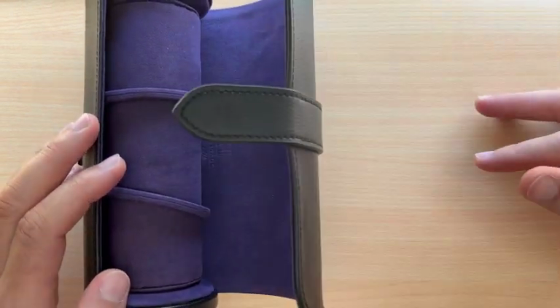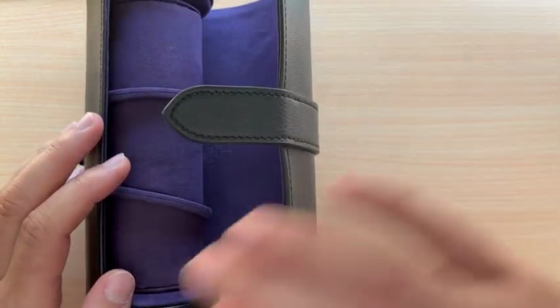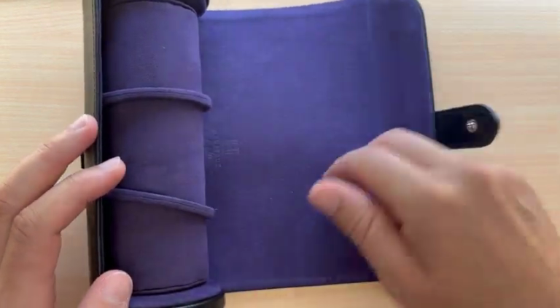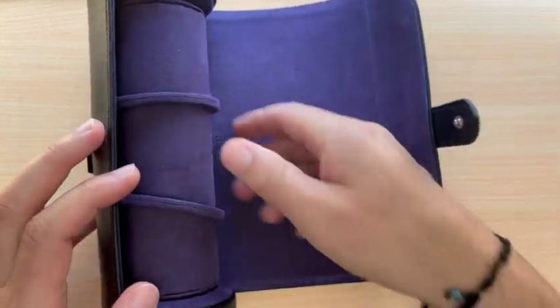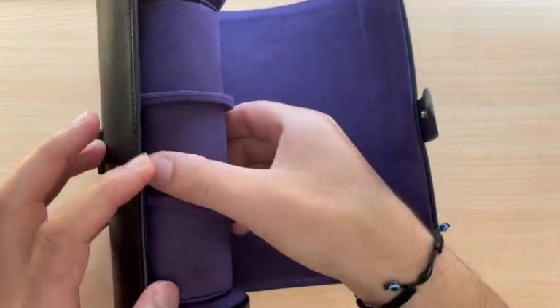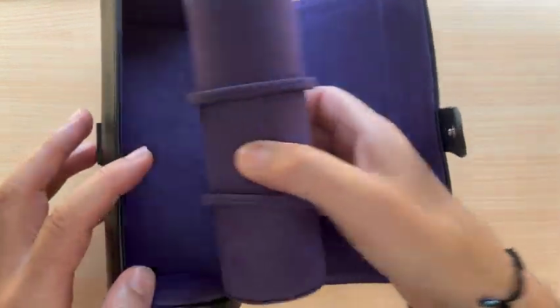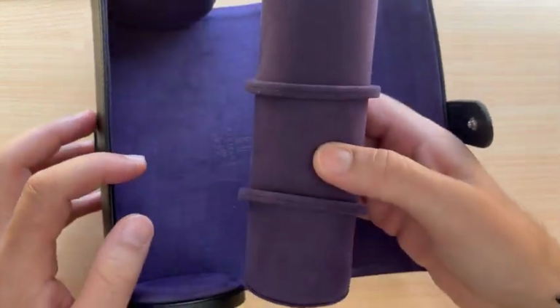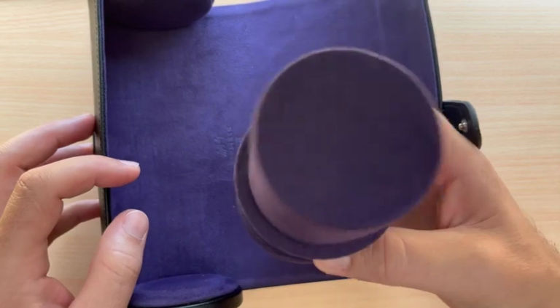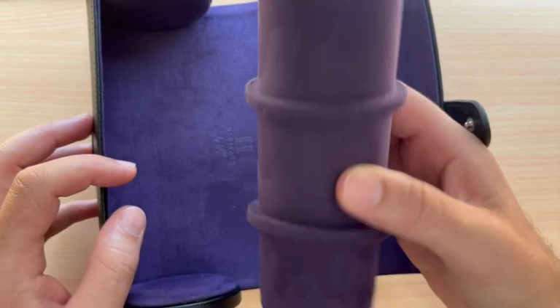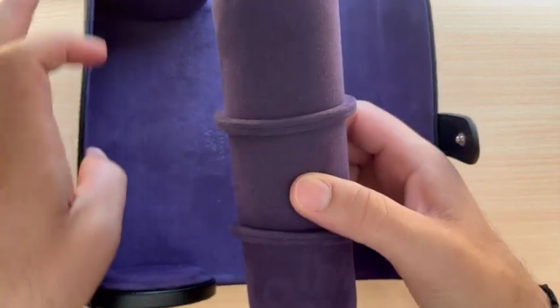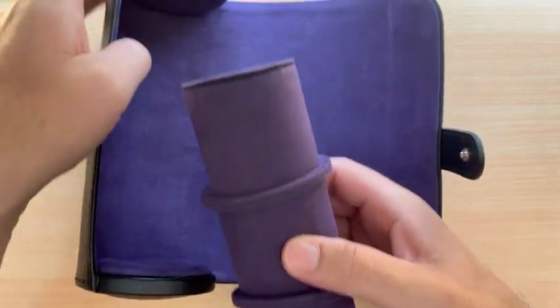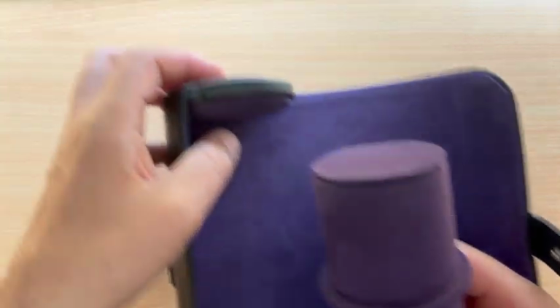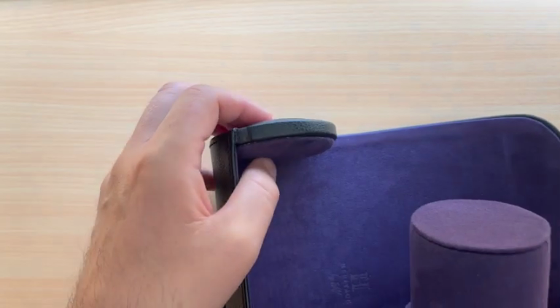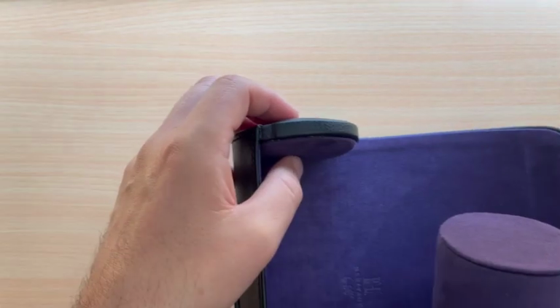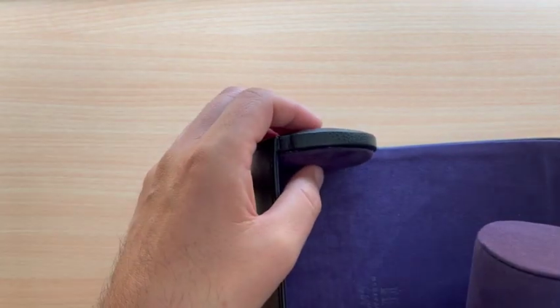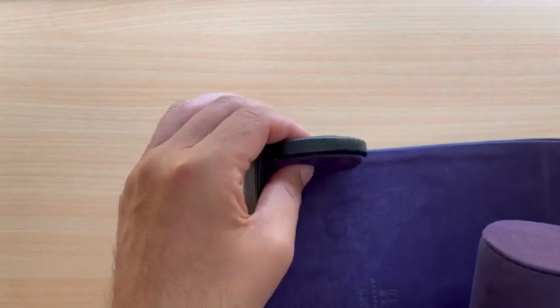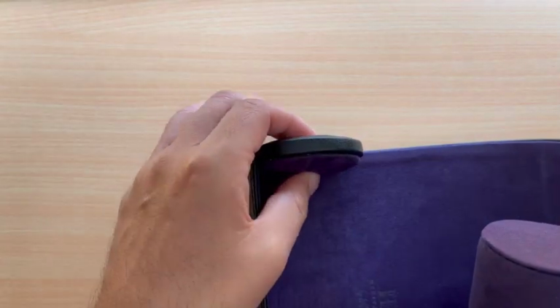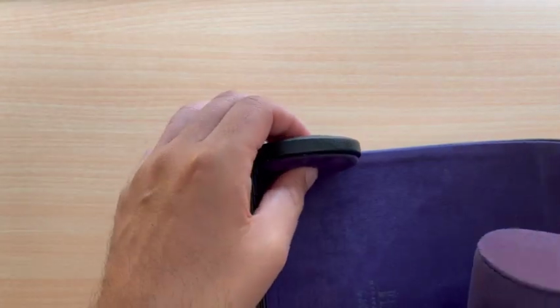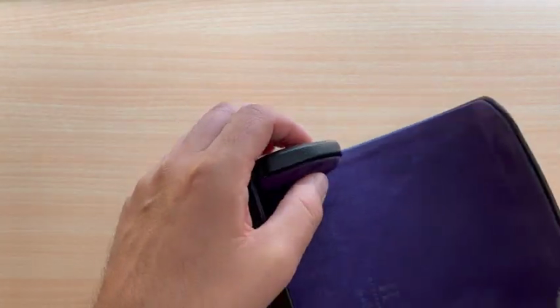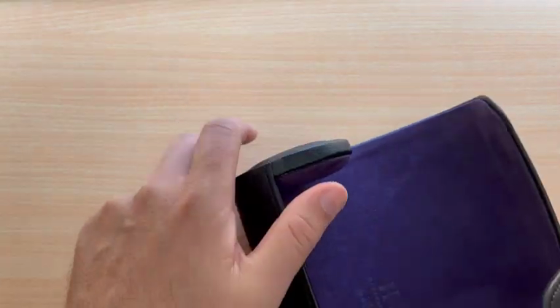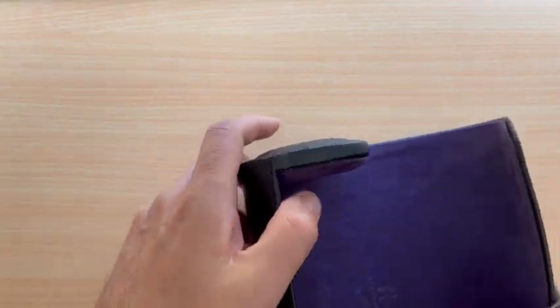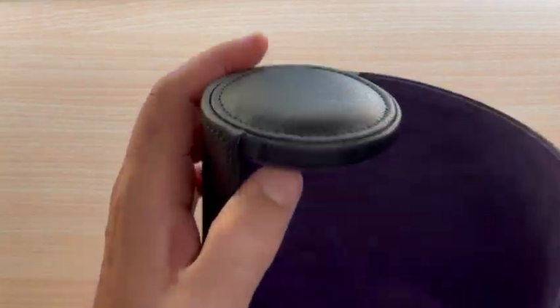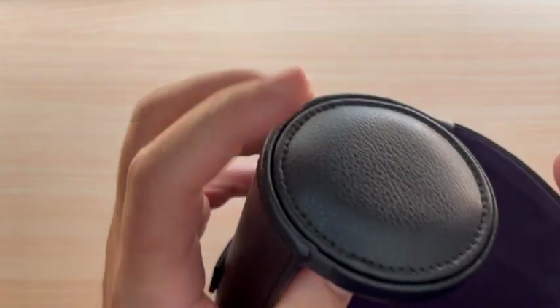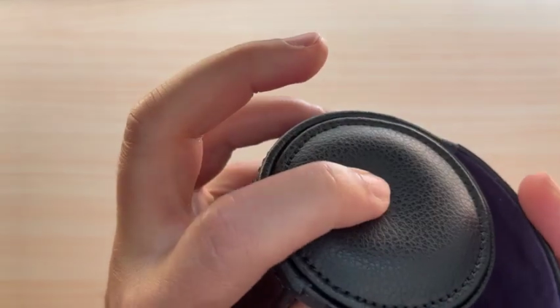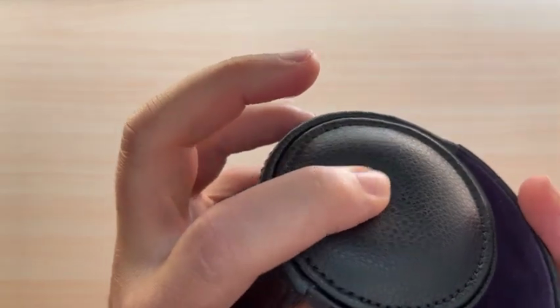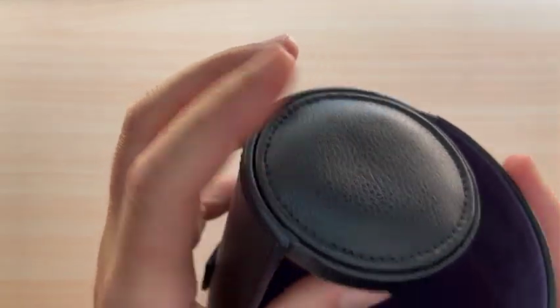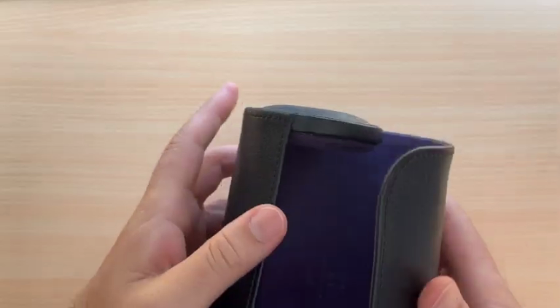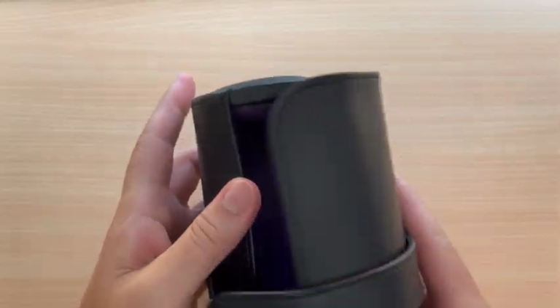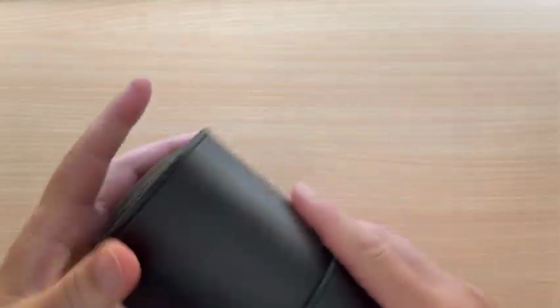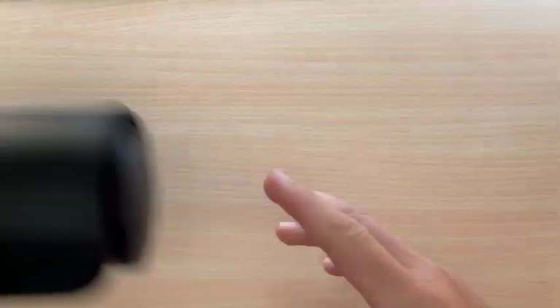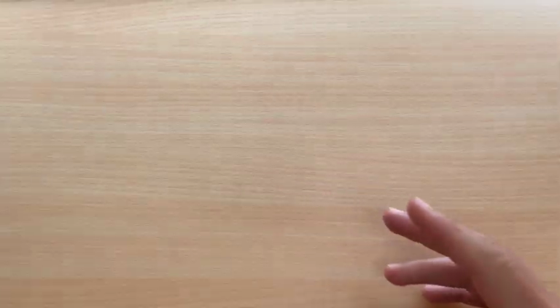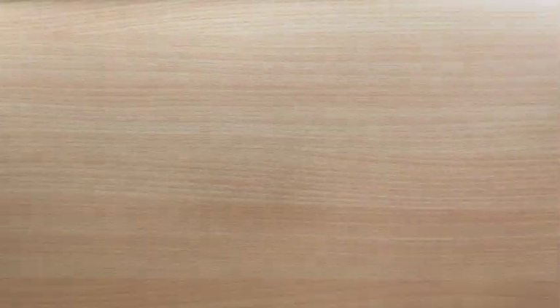The downside is you can't really lay the flap flat and put watches on top of it, but it's a fair trade-off. The sides of the case seem to have a hard core, but they're padded both on the outside and the inside.